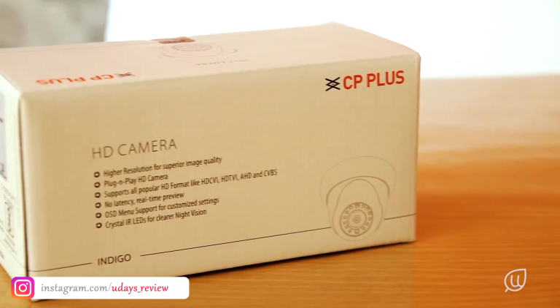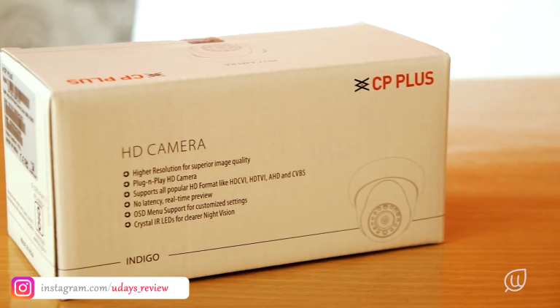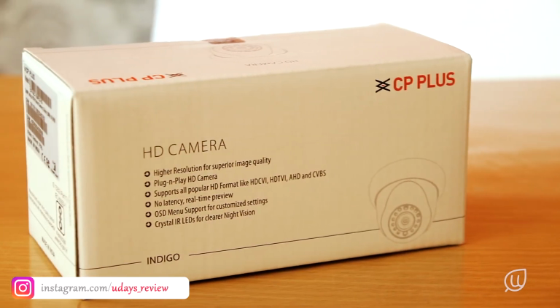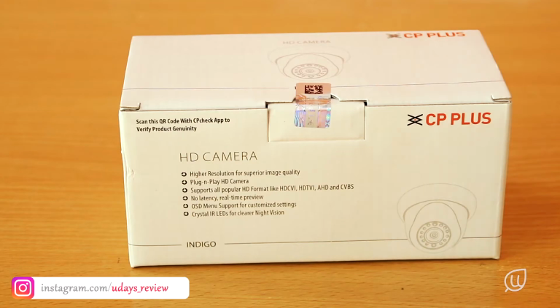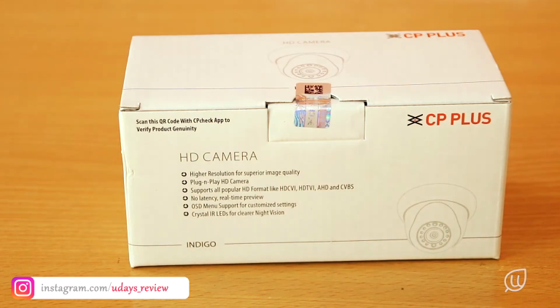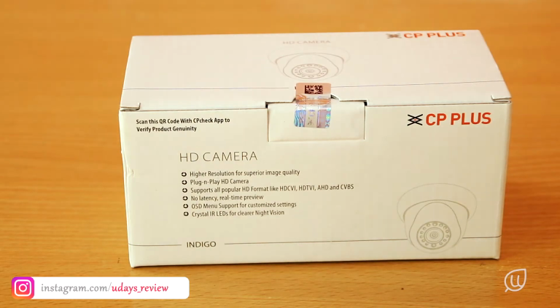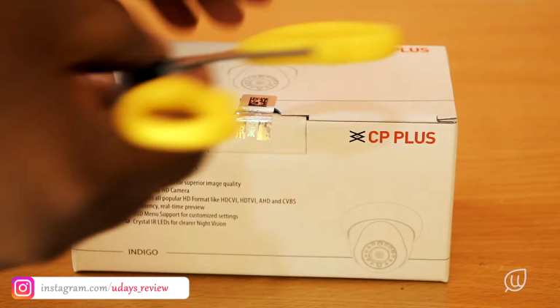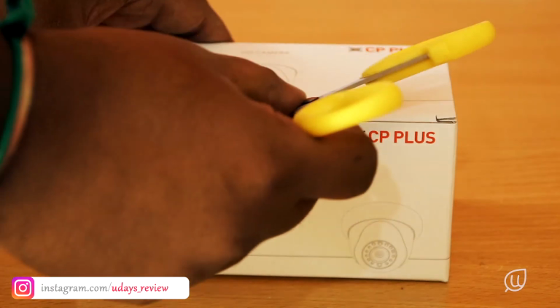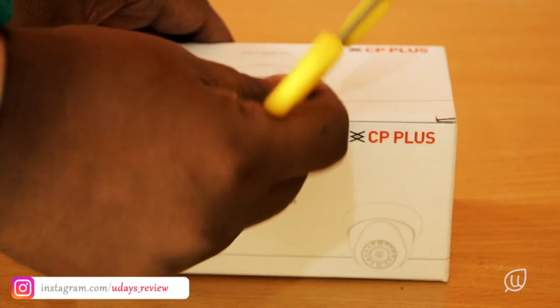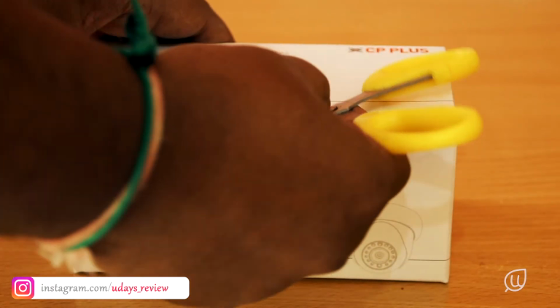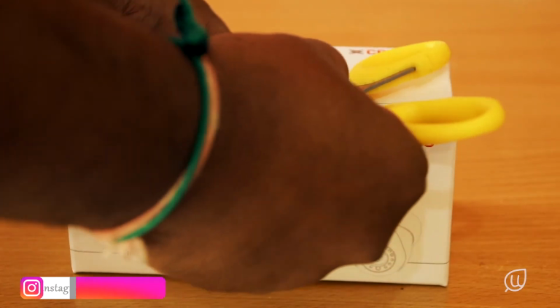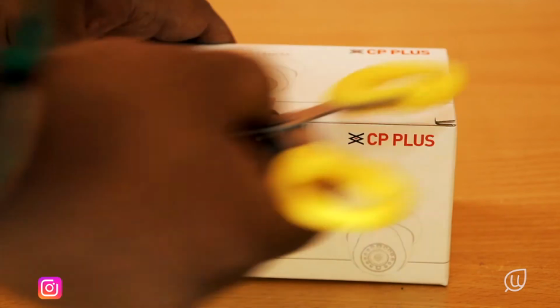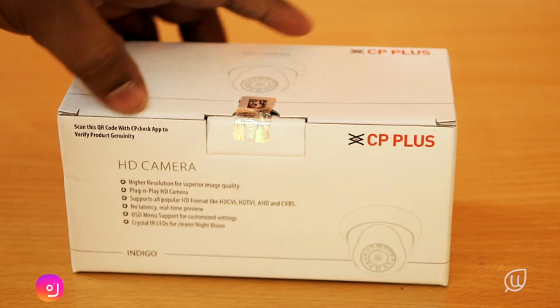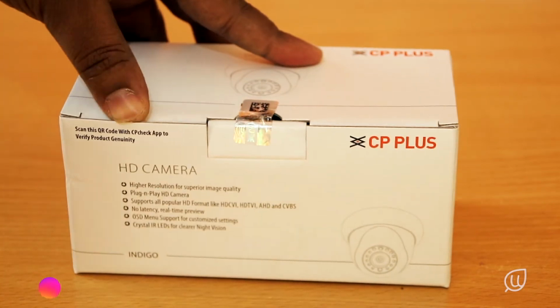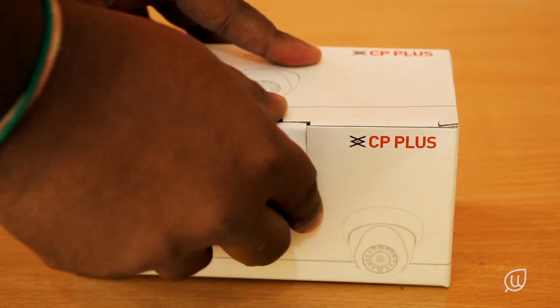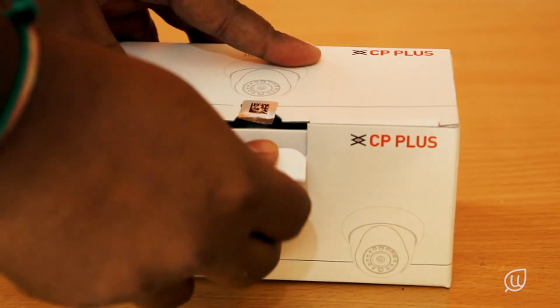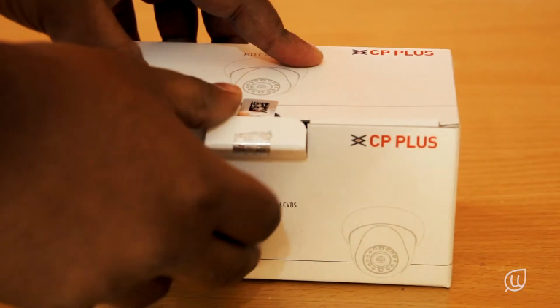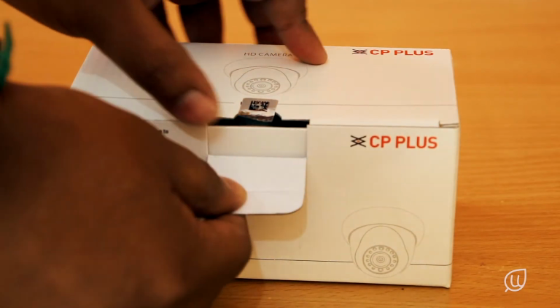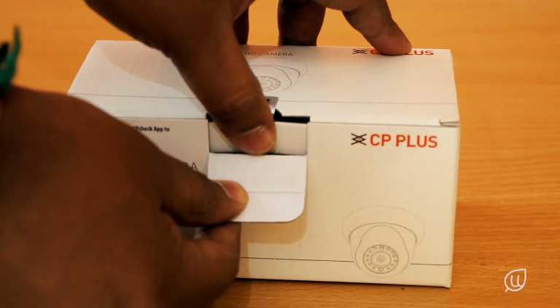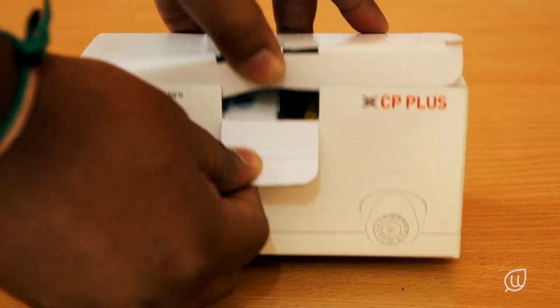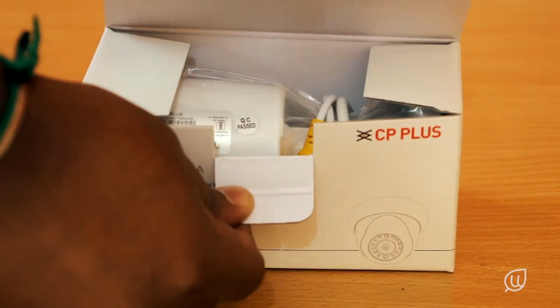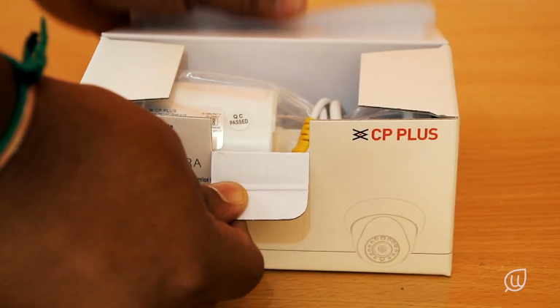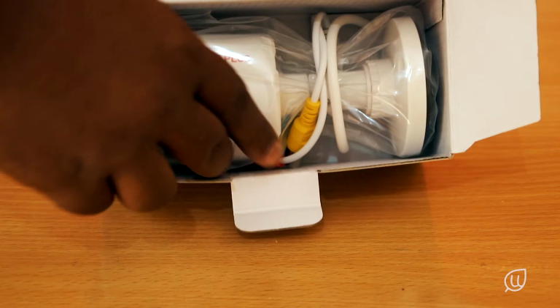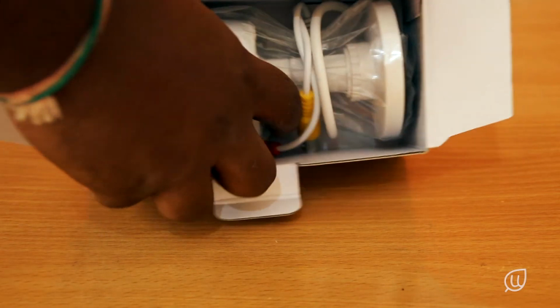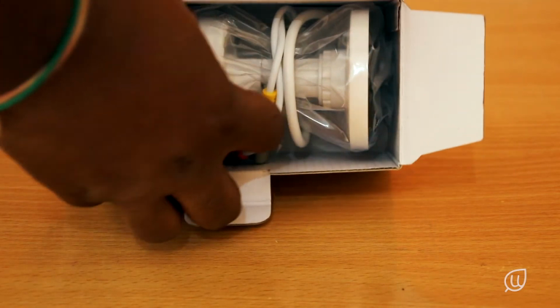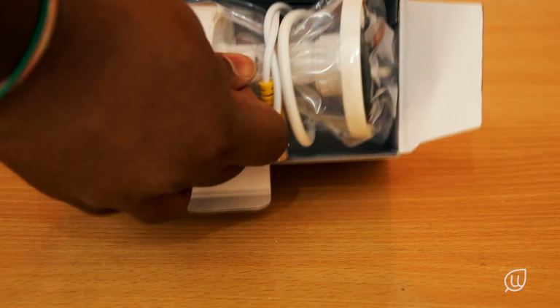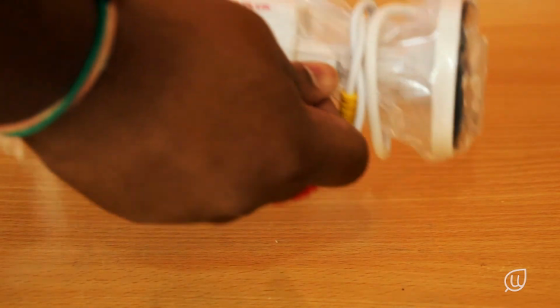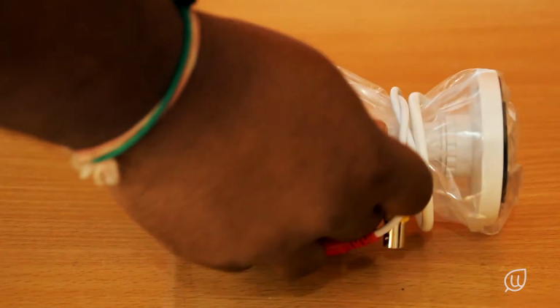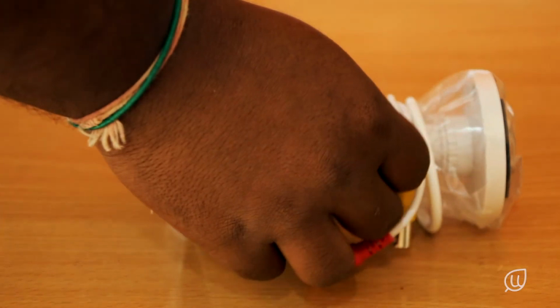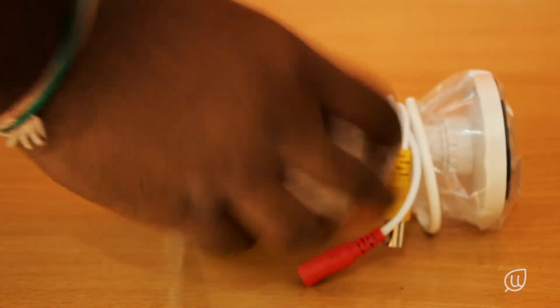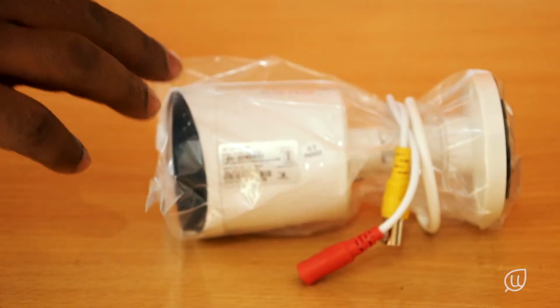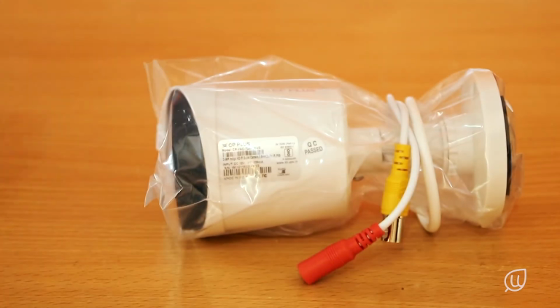Next let us open the cameras. First we'll open the bullet camera. This is a 2.4 megapixel HD camera. This is a color camera and it also has IR, that is night vision.